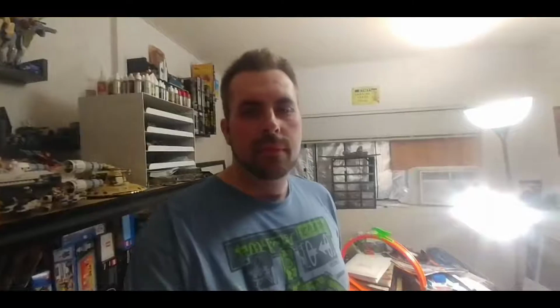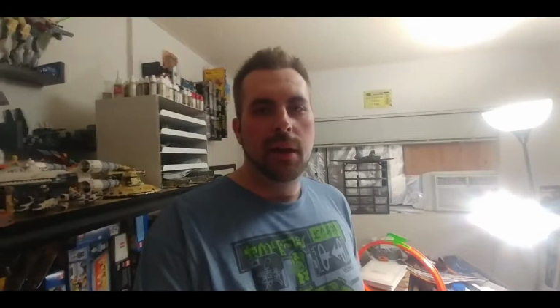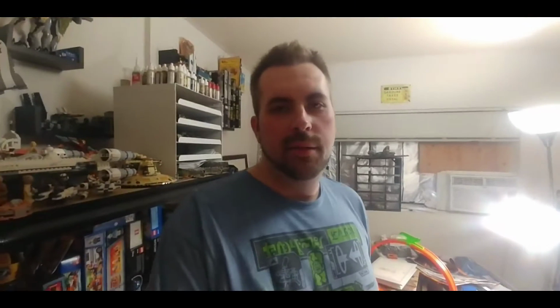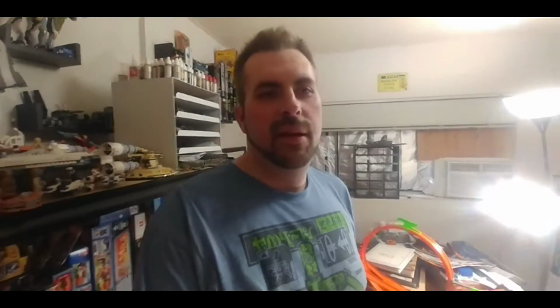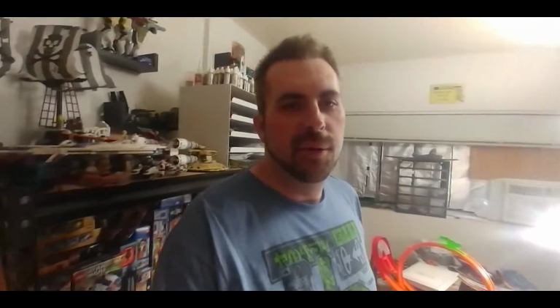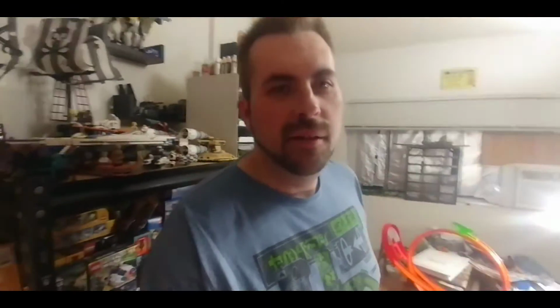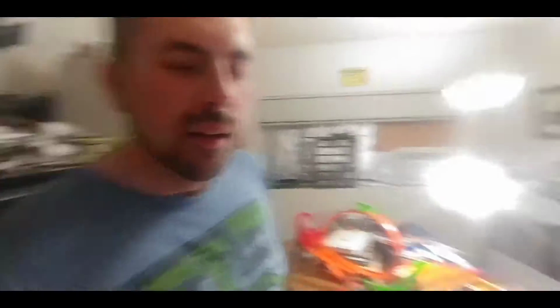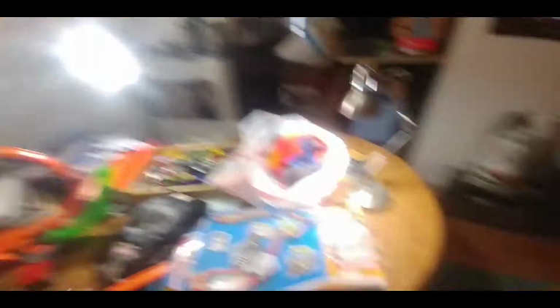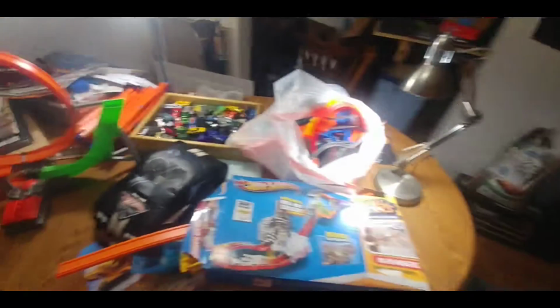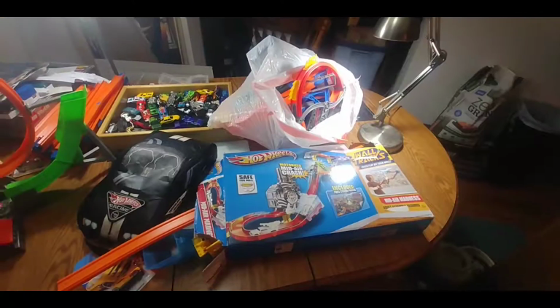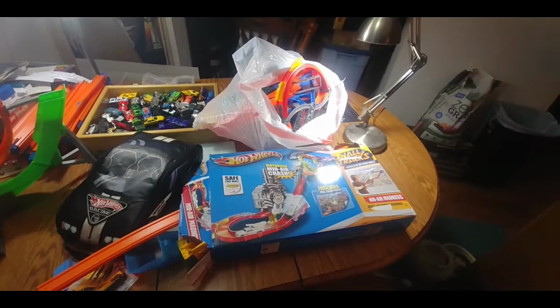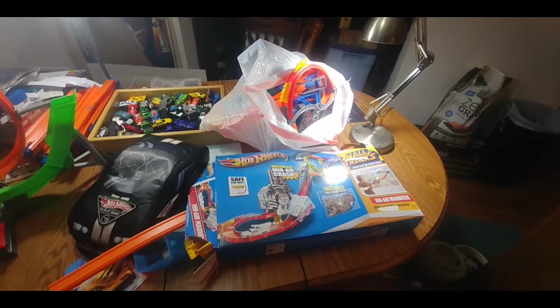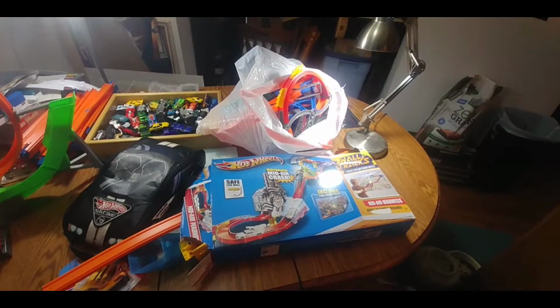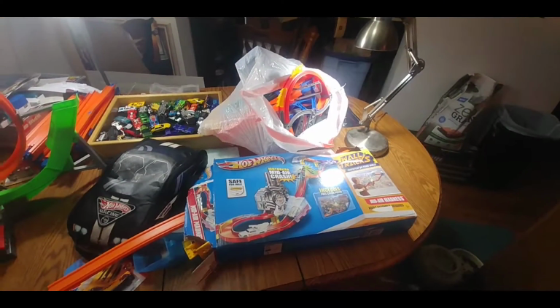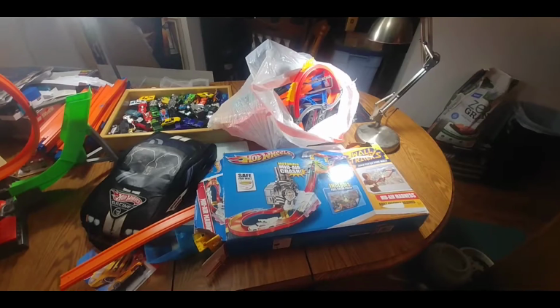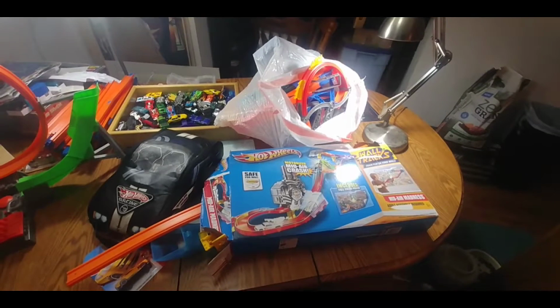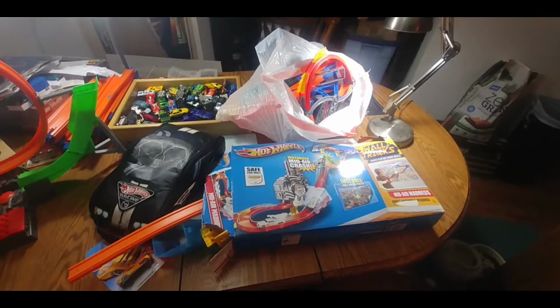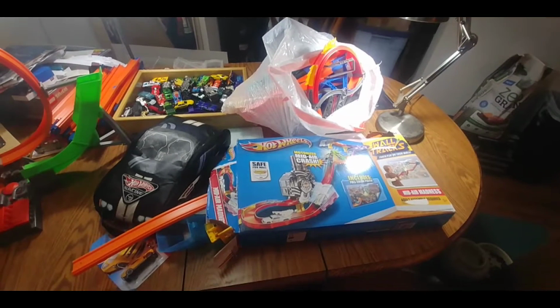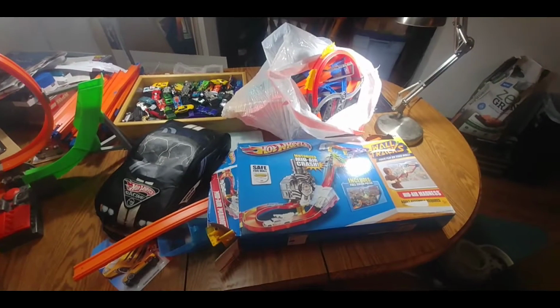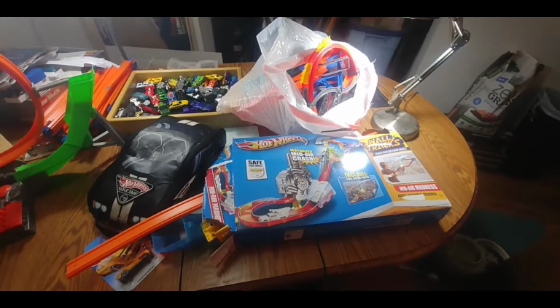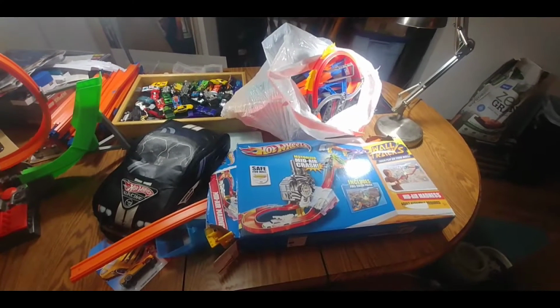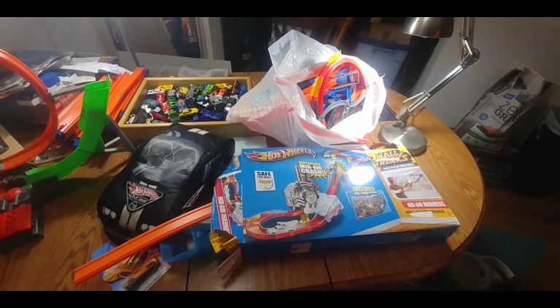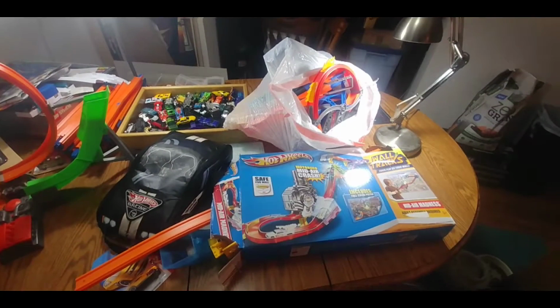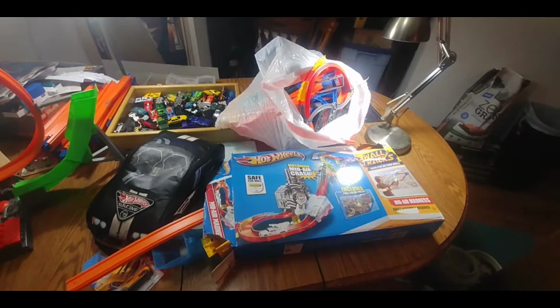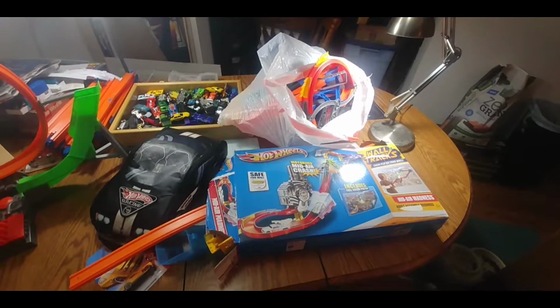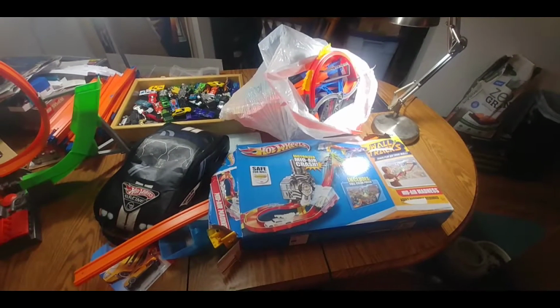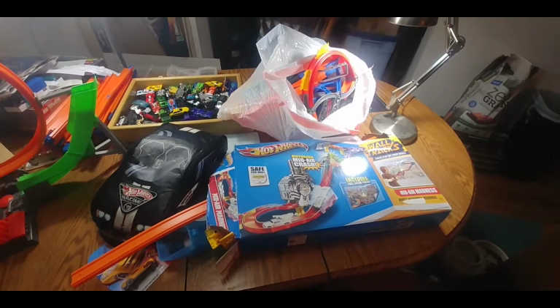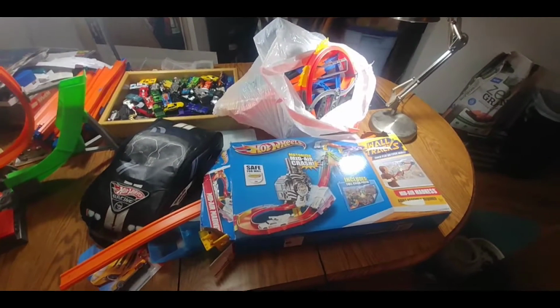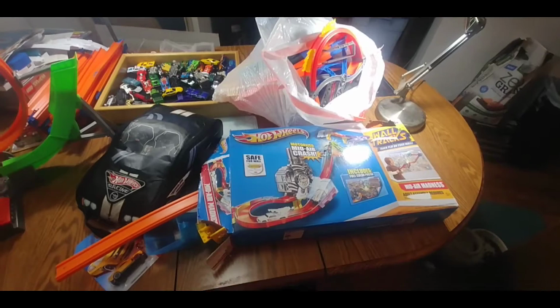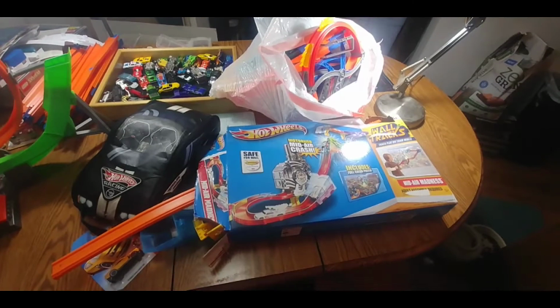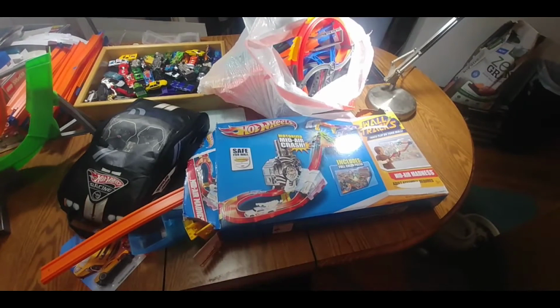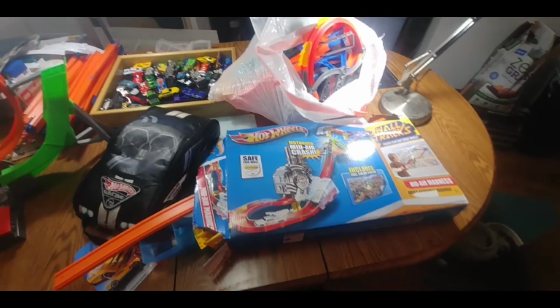Hey guys, Brickman91 here, and I just want to share a quick little haul I got for you guys today. This is a $10 haul that I got. I picked up this stuff today on Craigslist for $10.